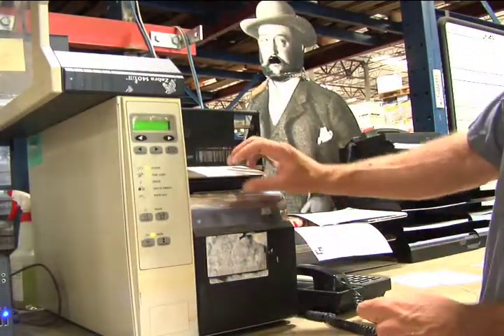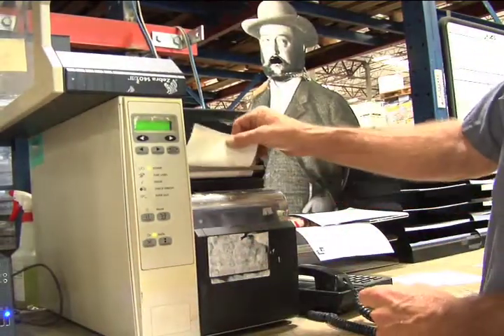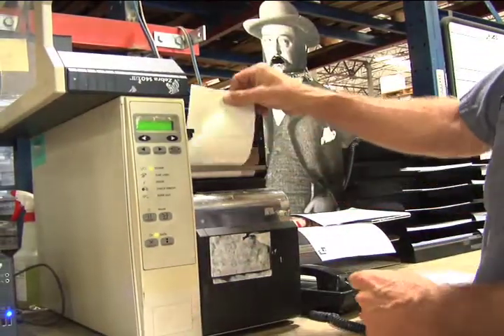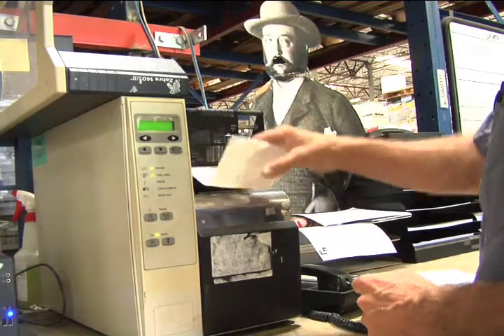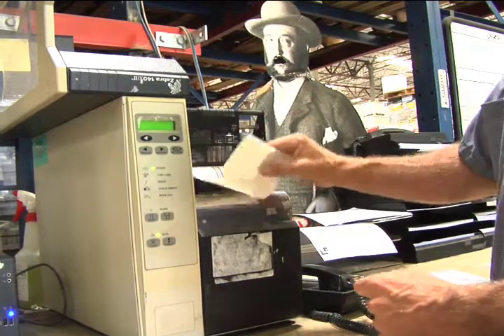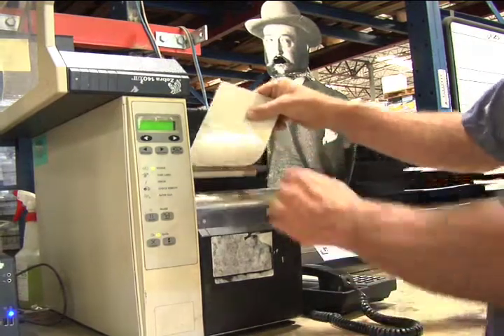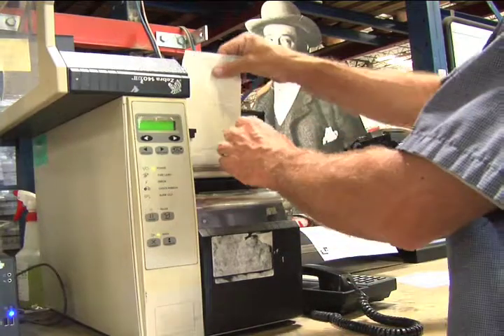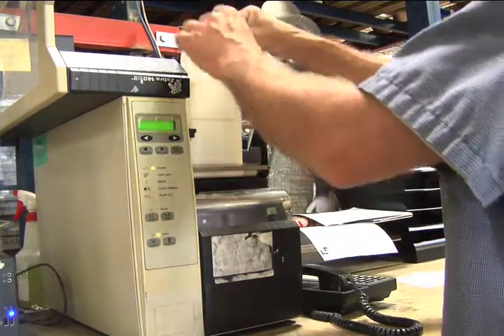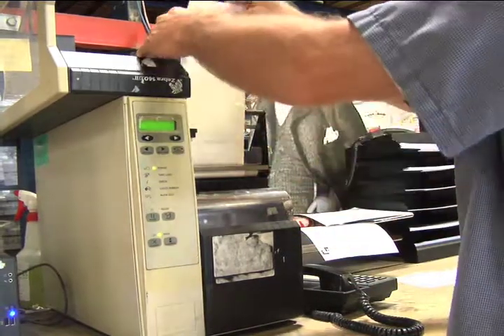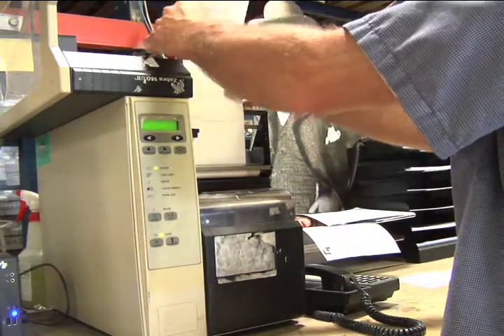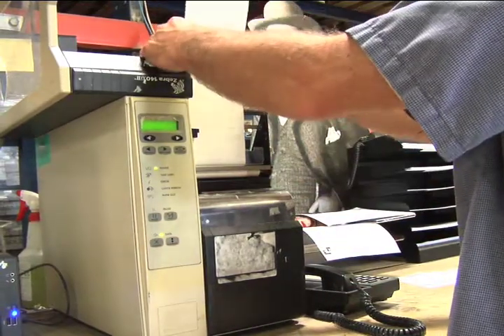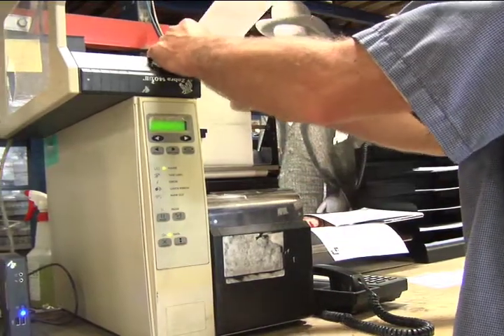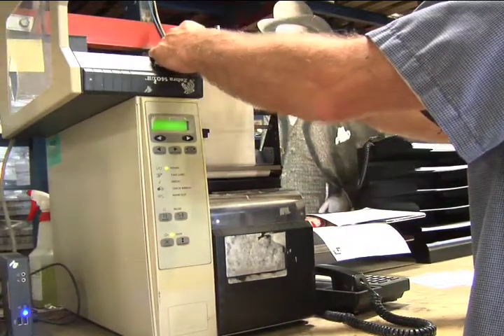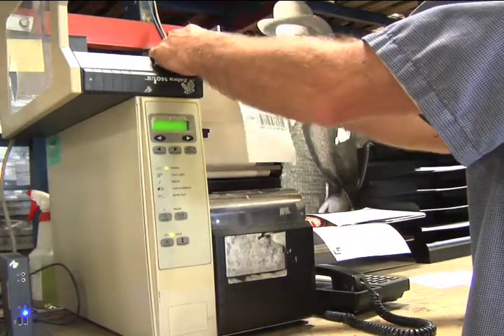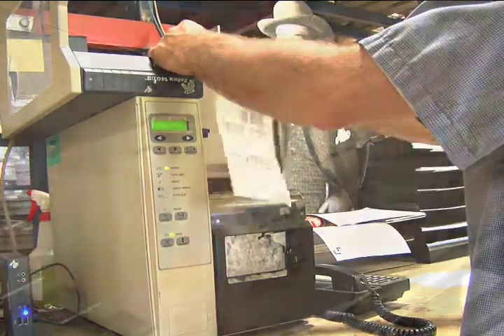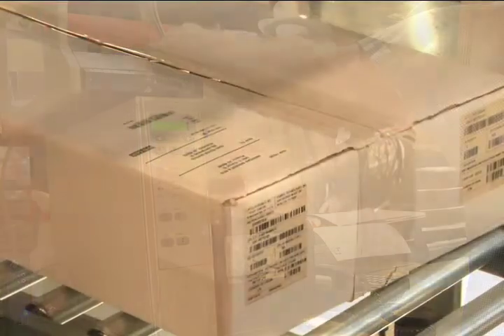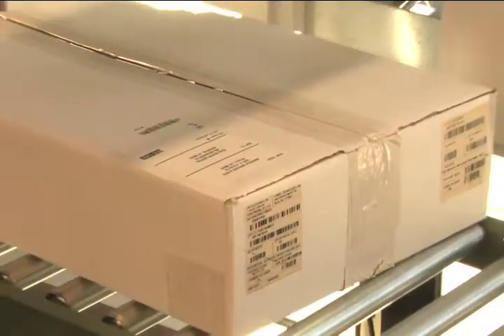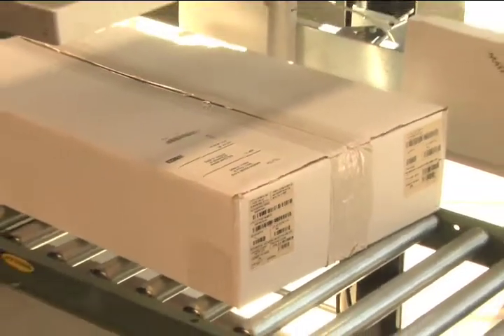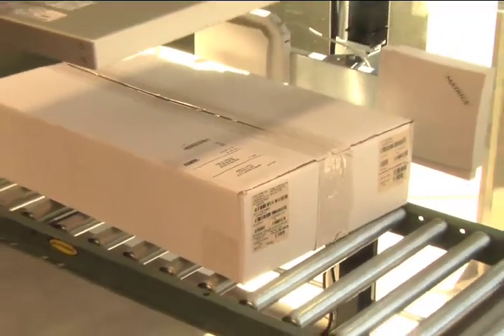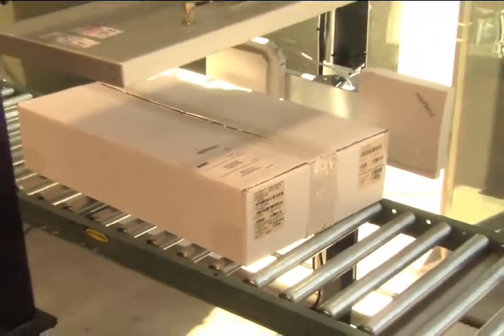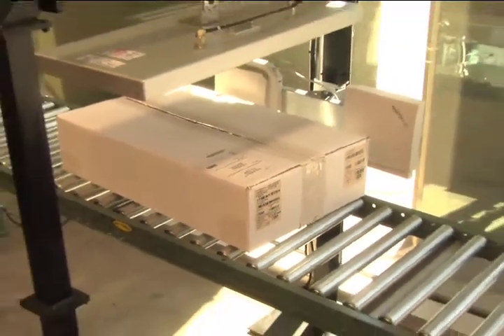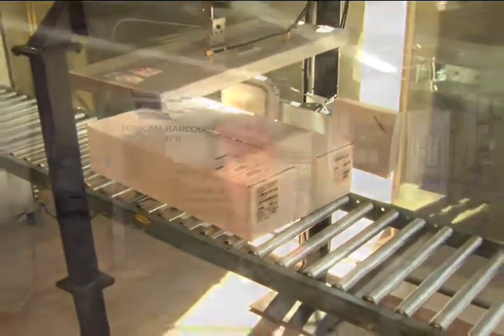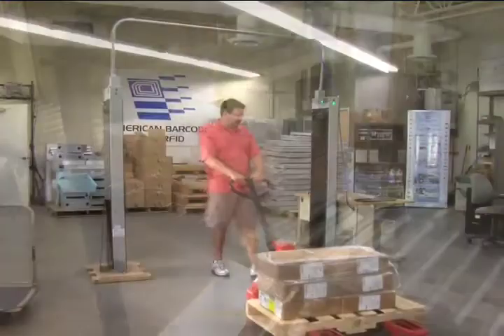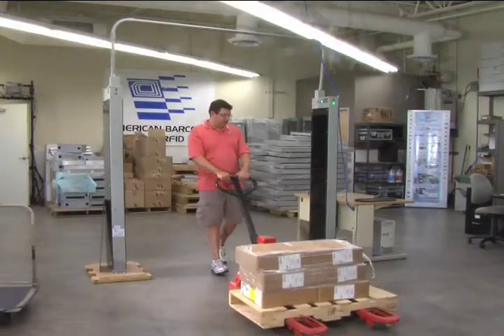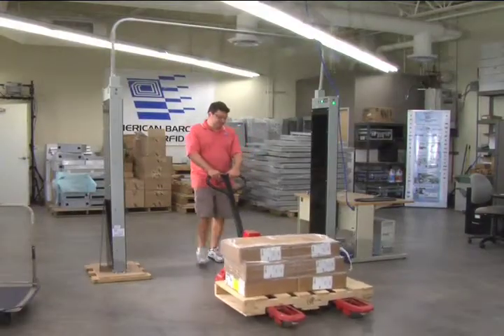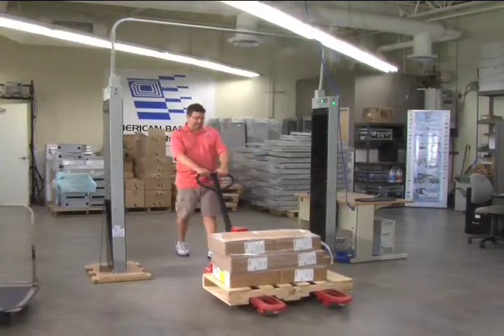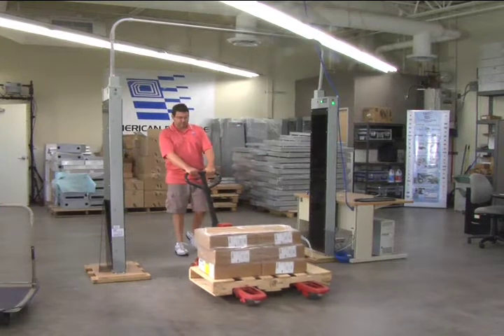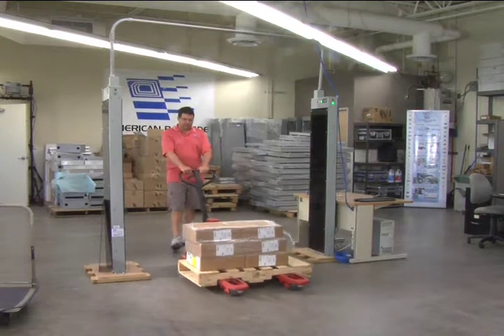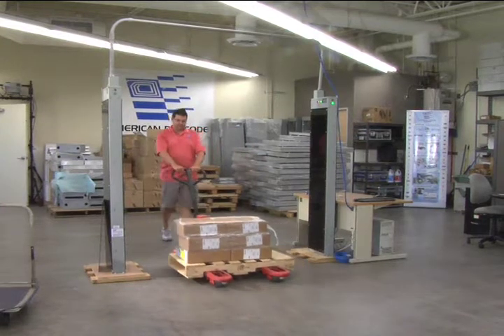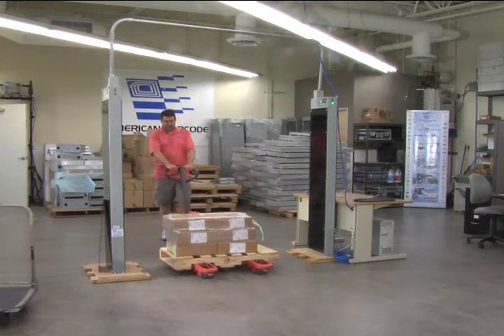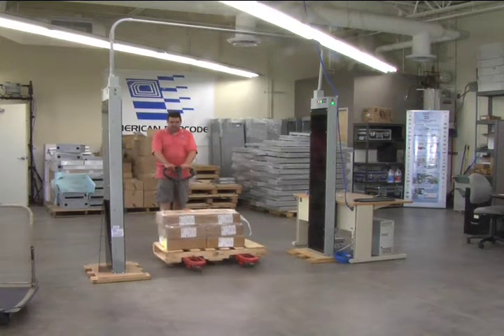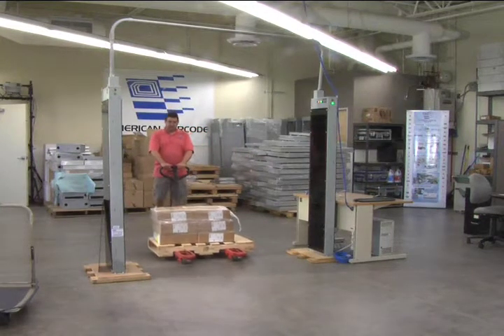We can help you optimize your production and information flows with barcode and RFID smart label solutions. These will help you manage materials, work in process, quality control, and product ID.